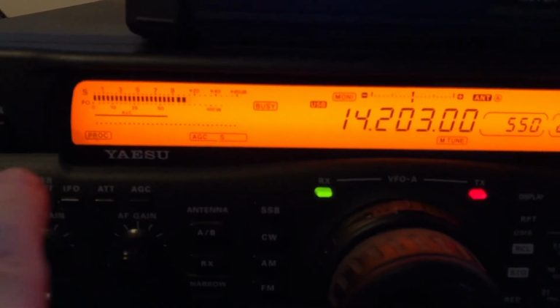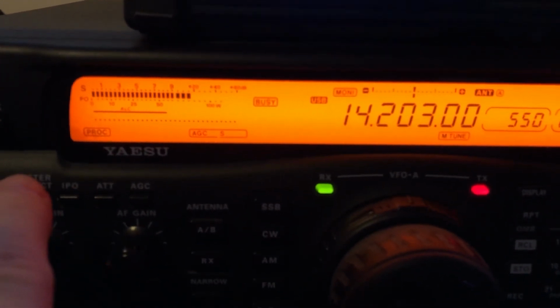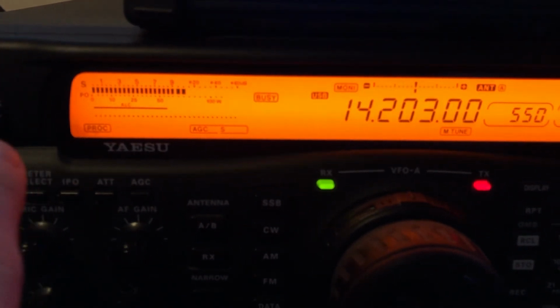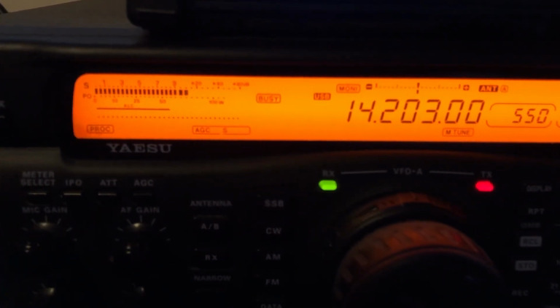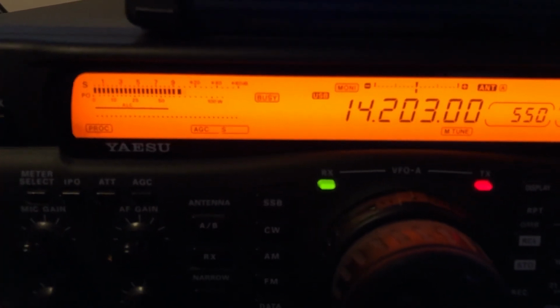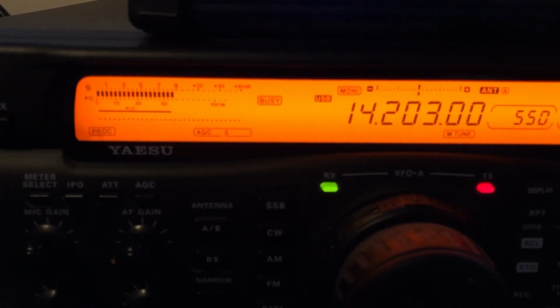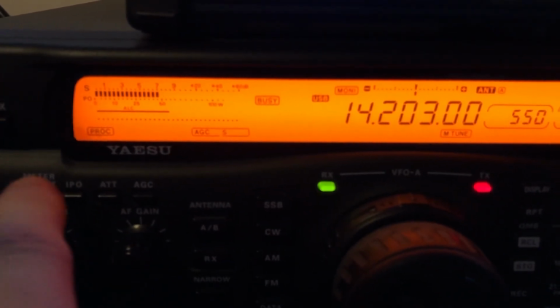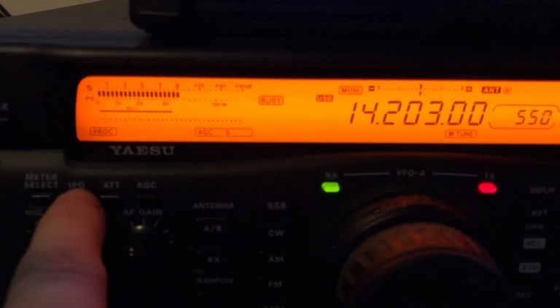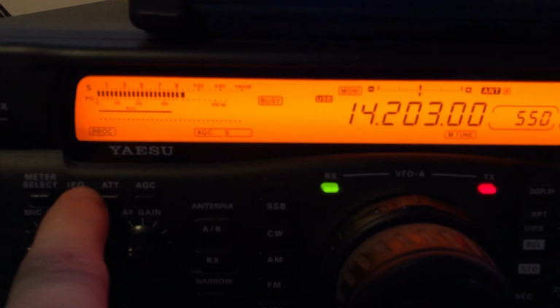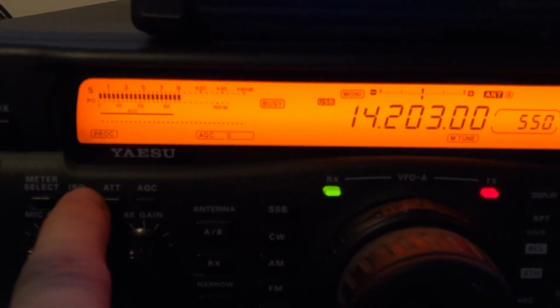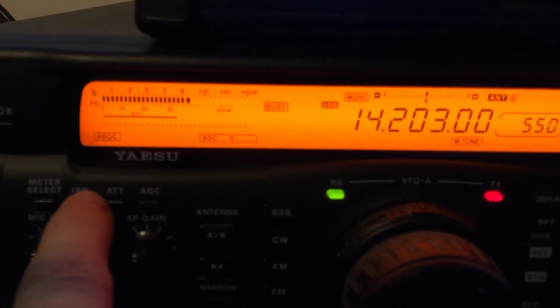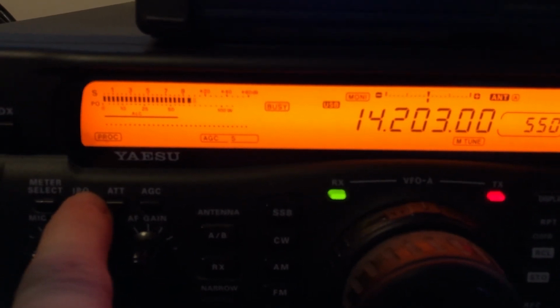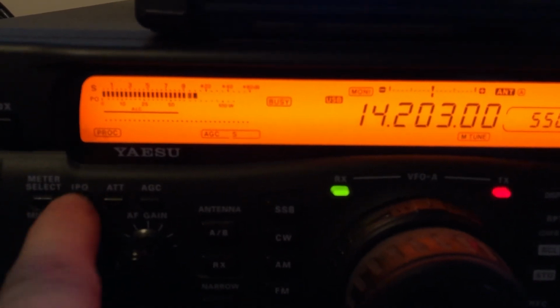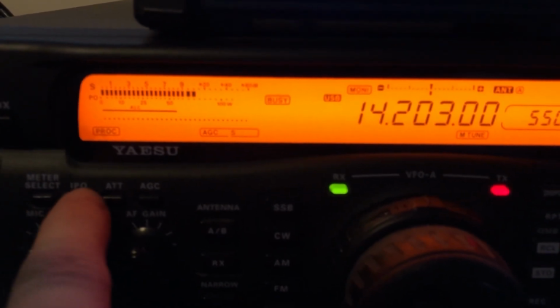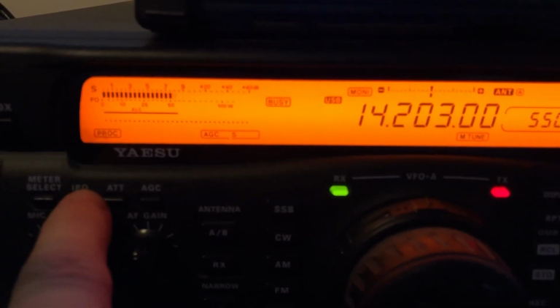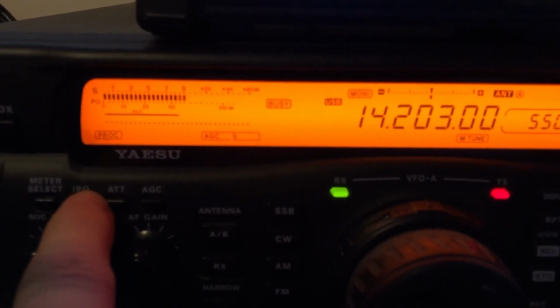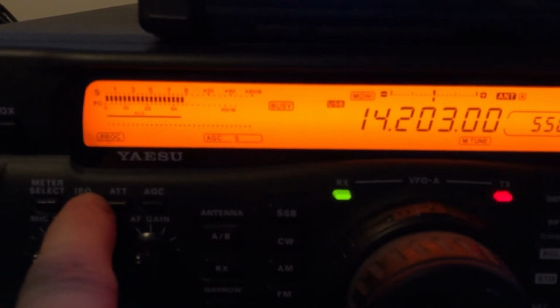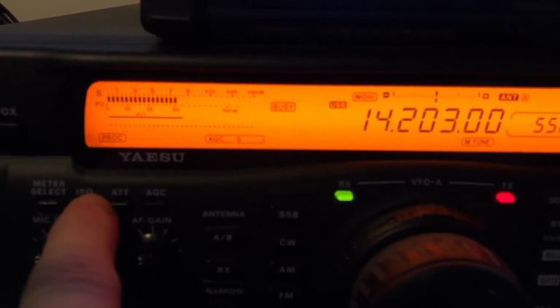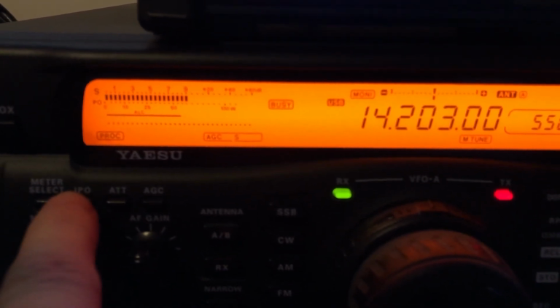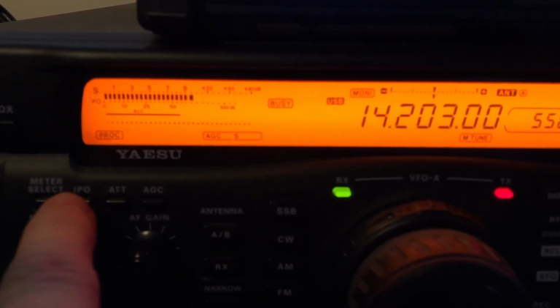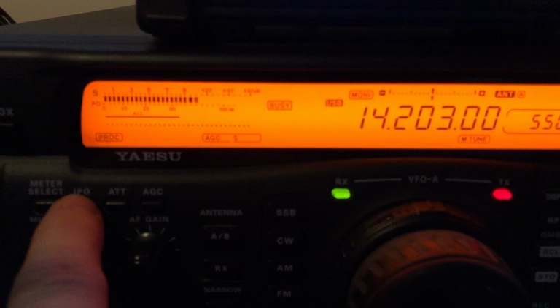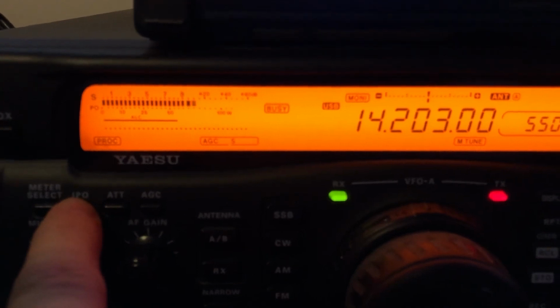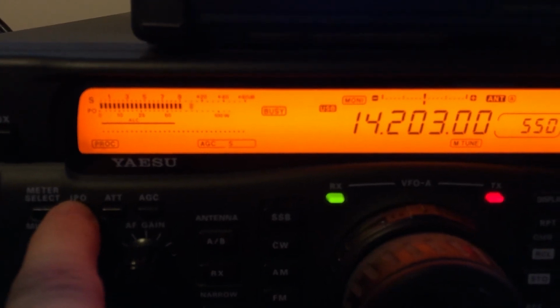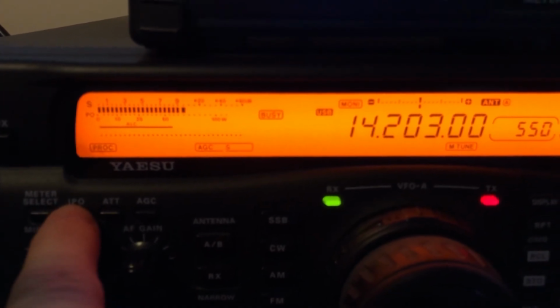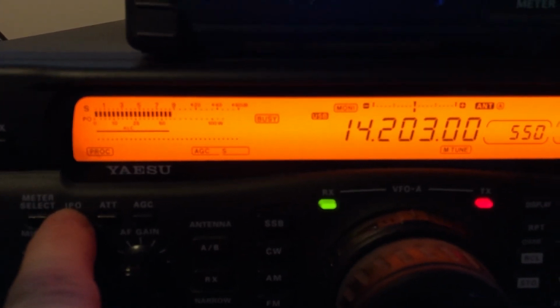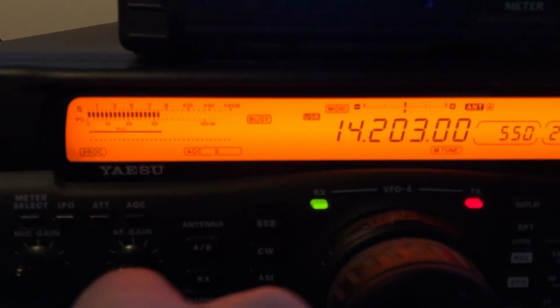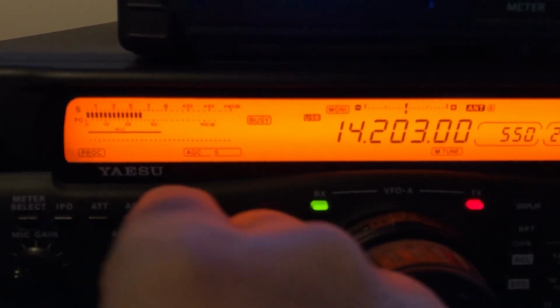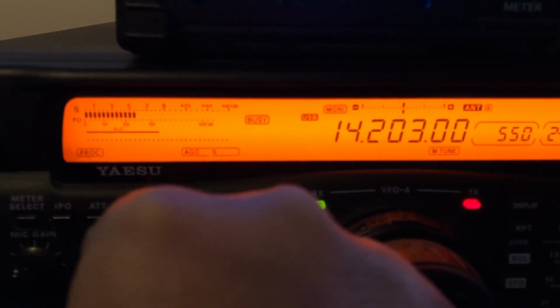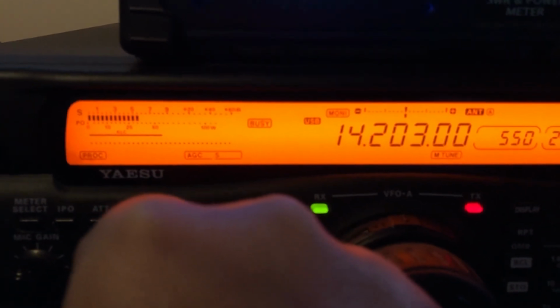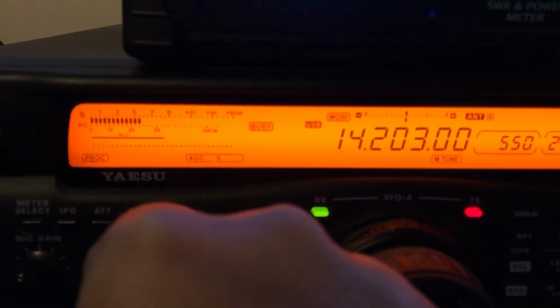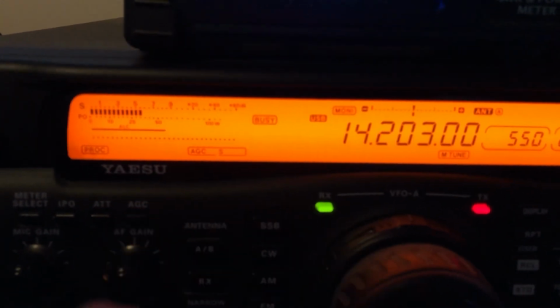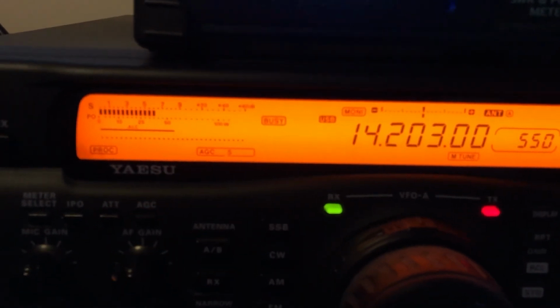This is an old radio — 21 years old, I think. And I always talk about signal to noise ratio.